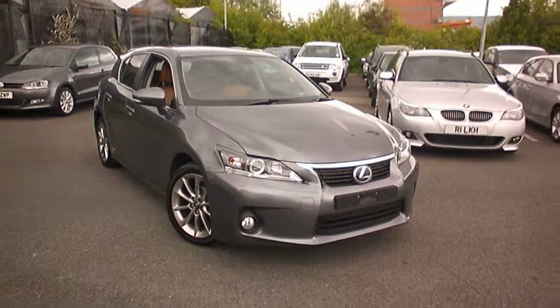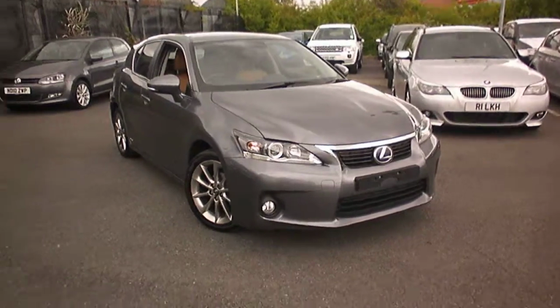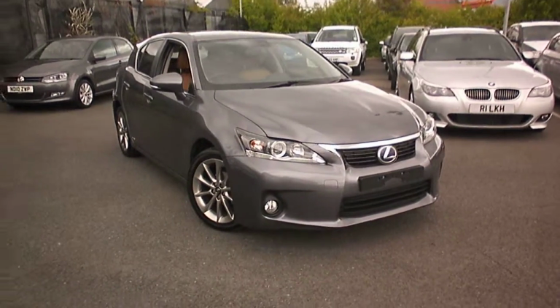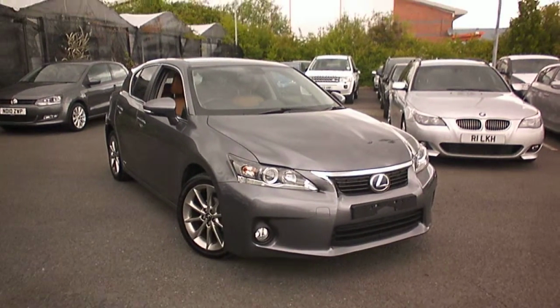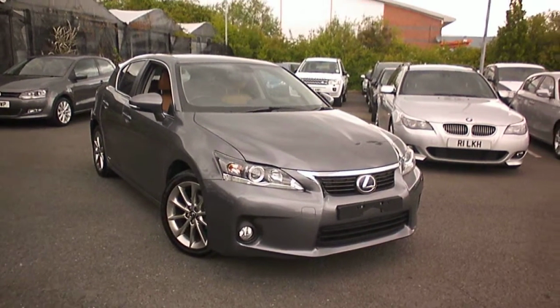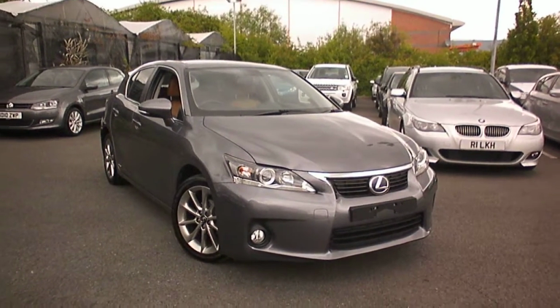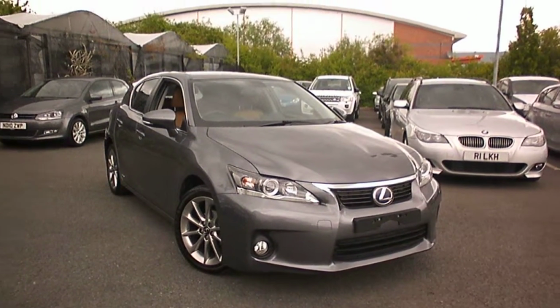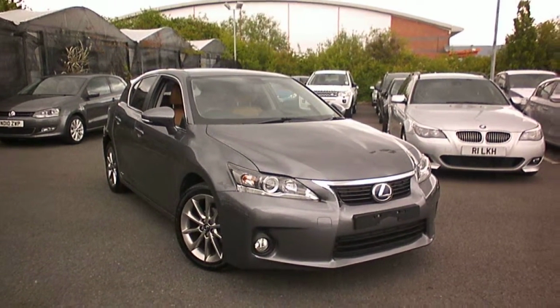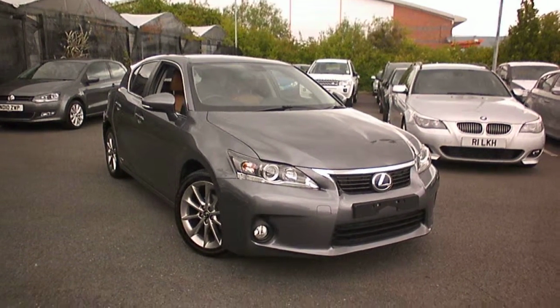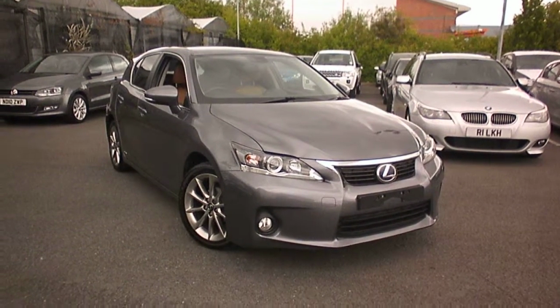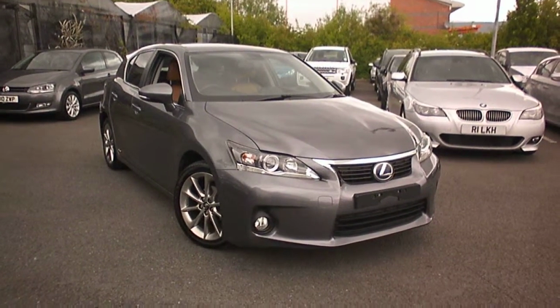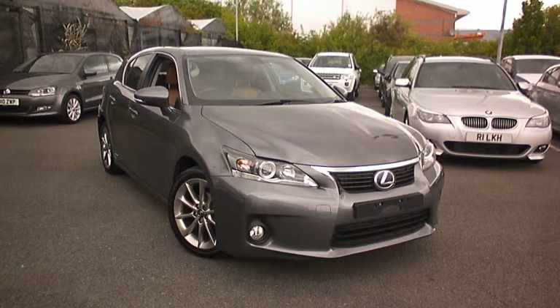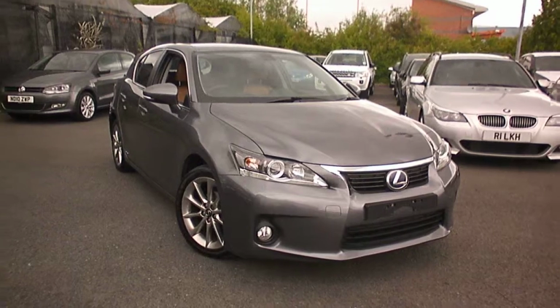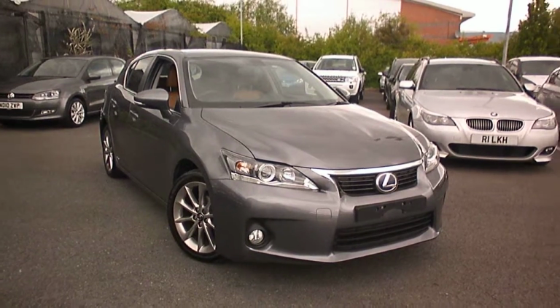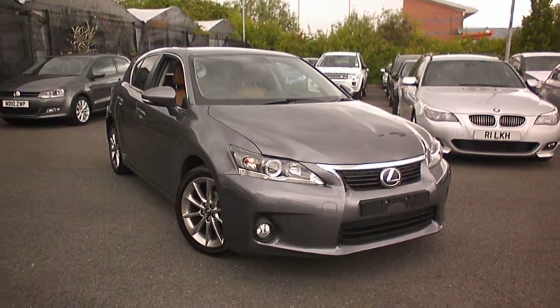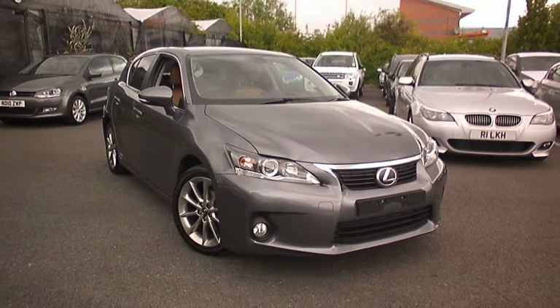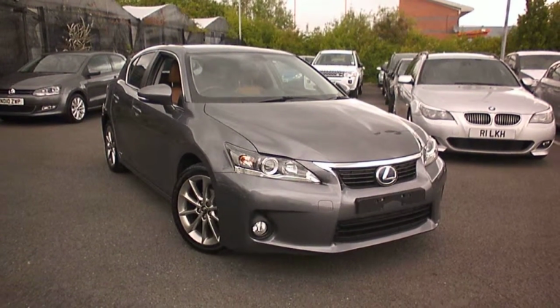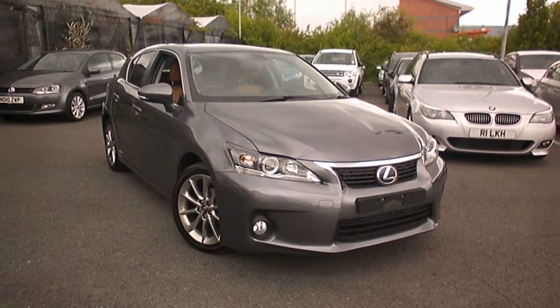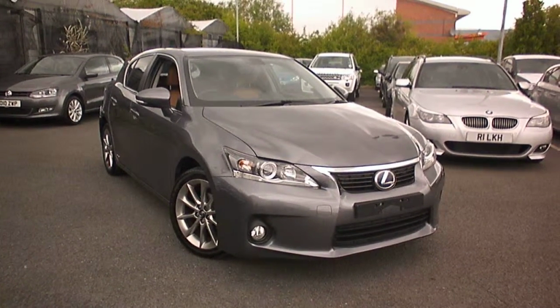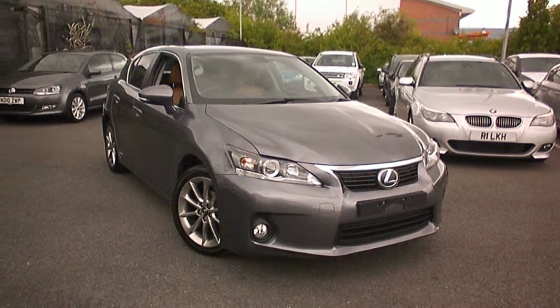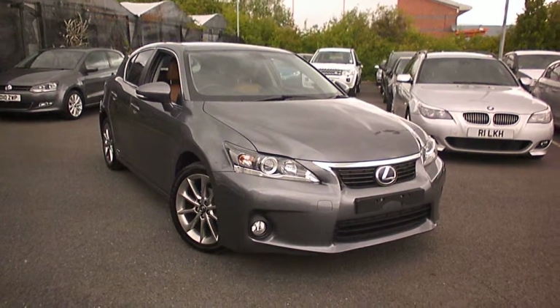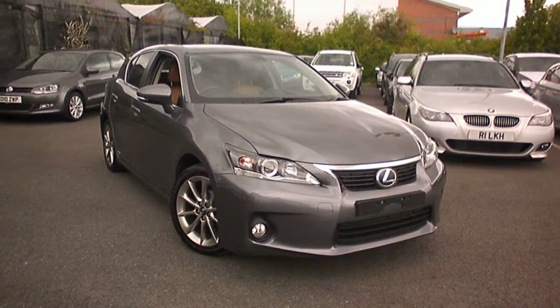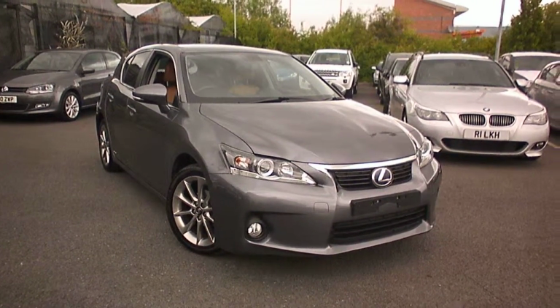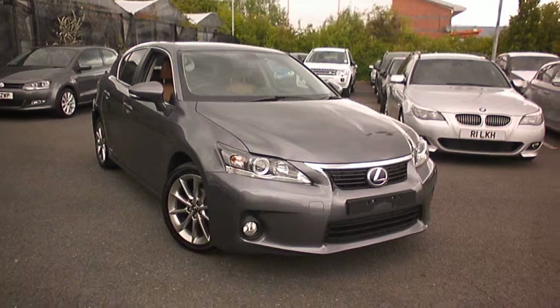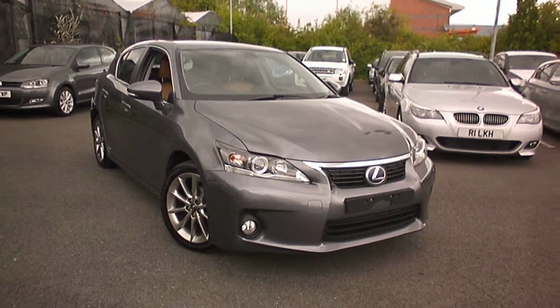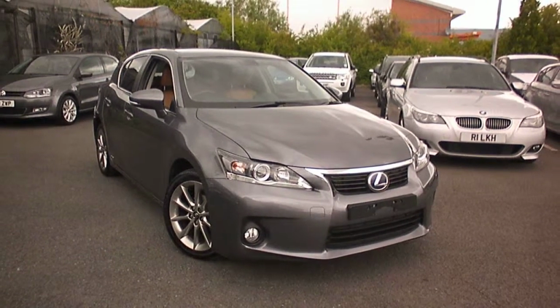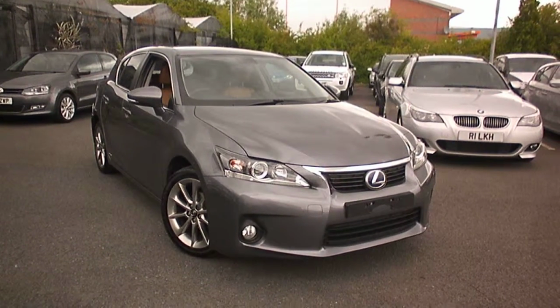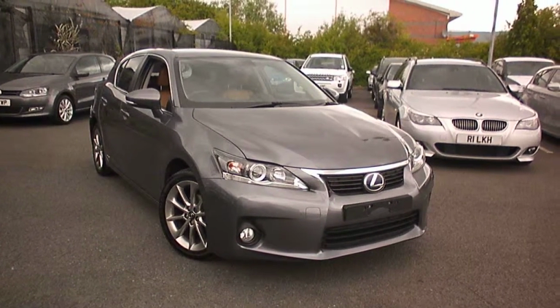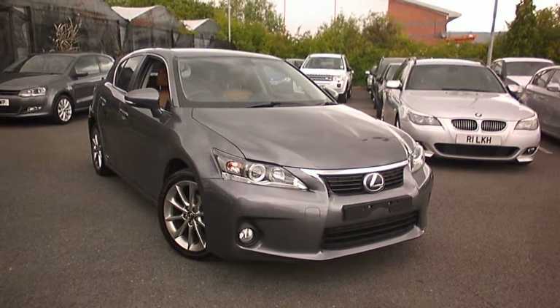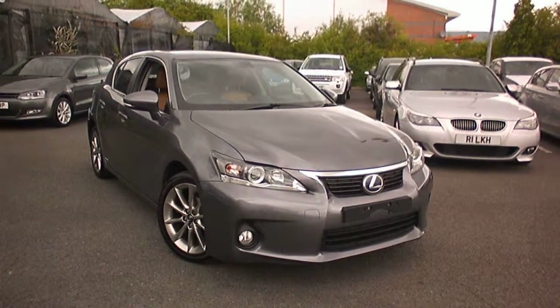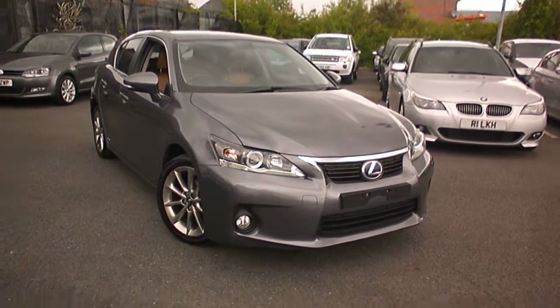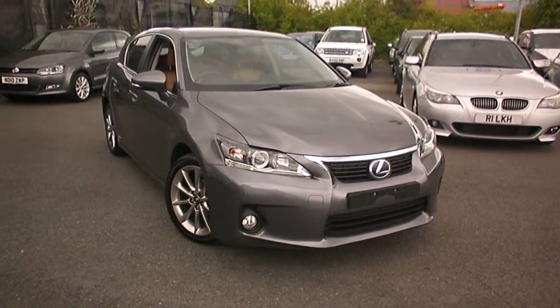Welcome to Rybrook BMW, Adrian Reid speaking. Here we have a Lexus CT 200 Advance, 2012 registration, 21,000 miles, demo plus one owner in grey.